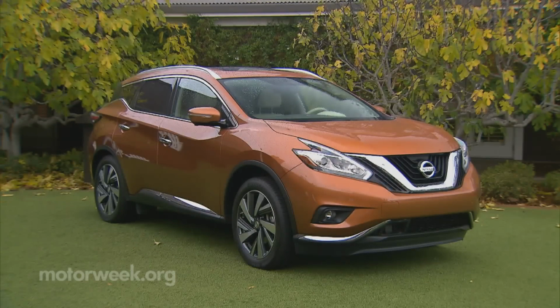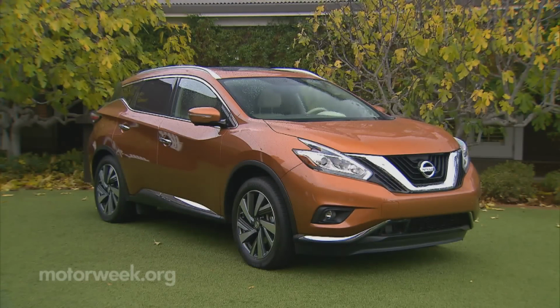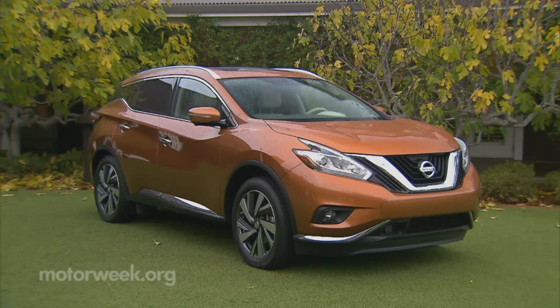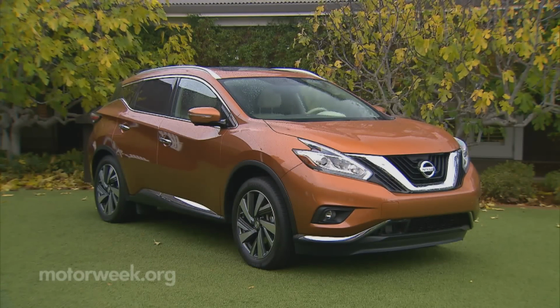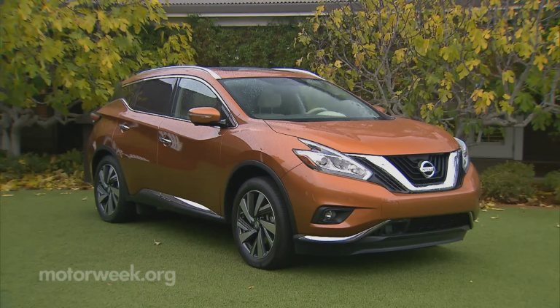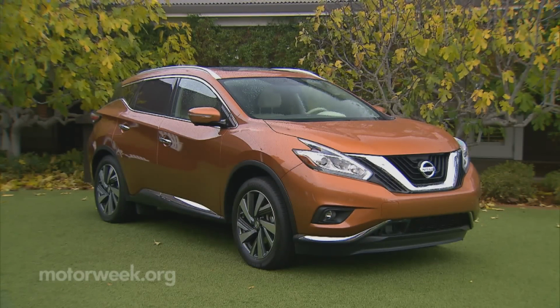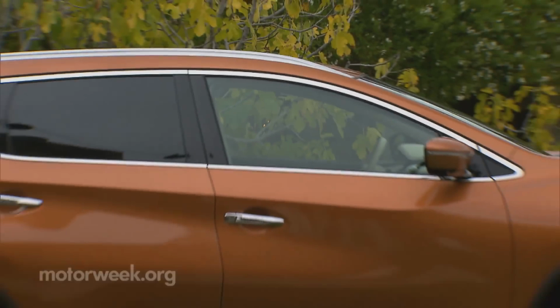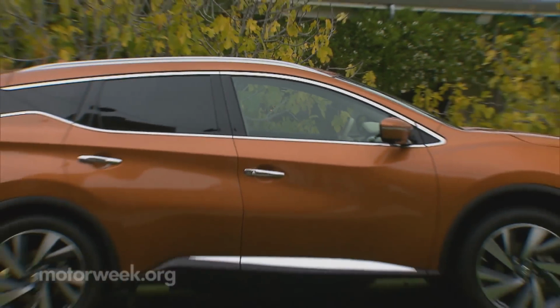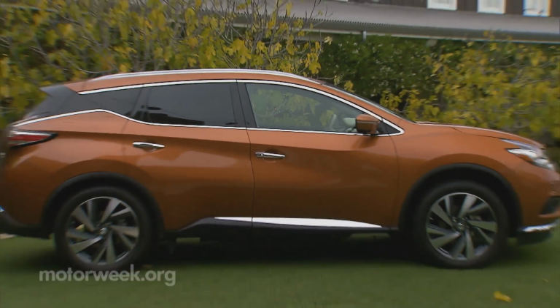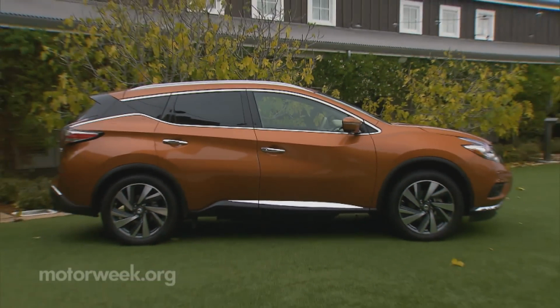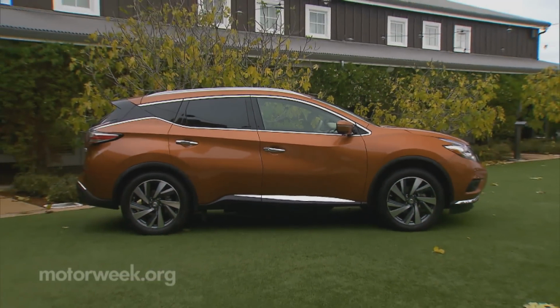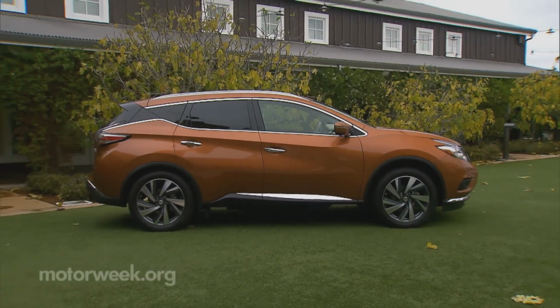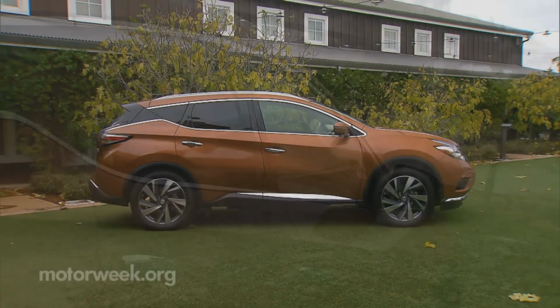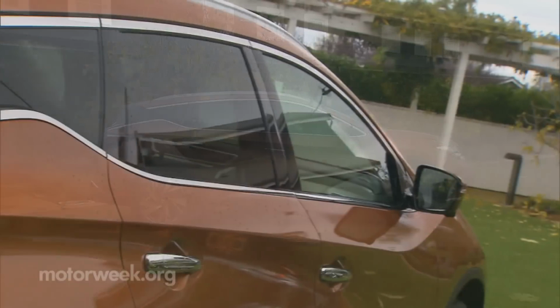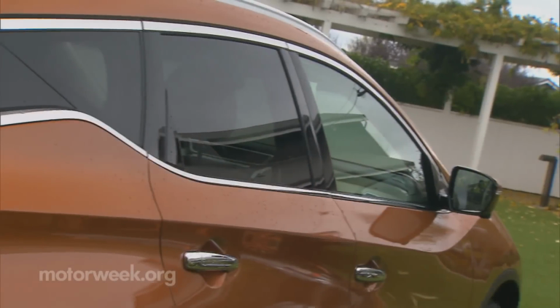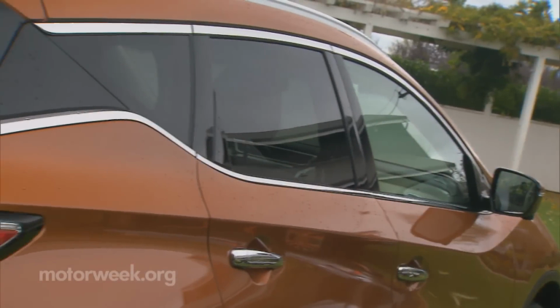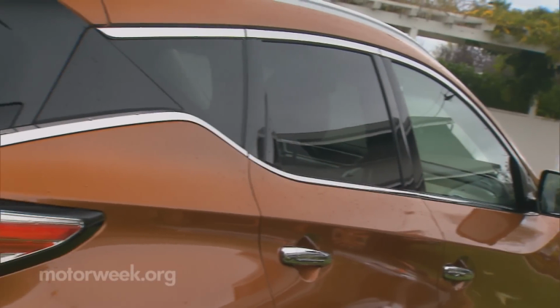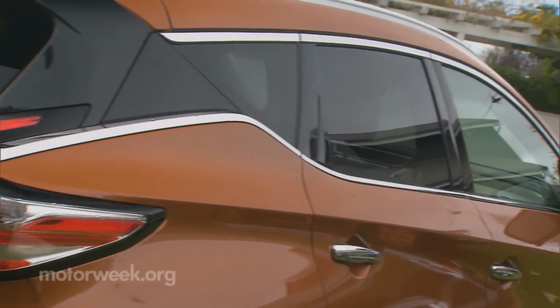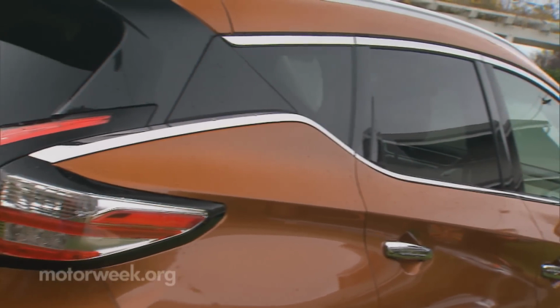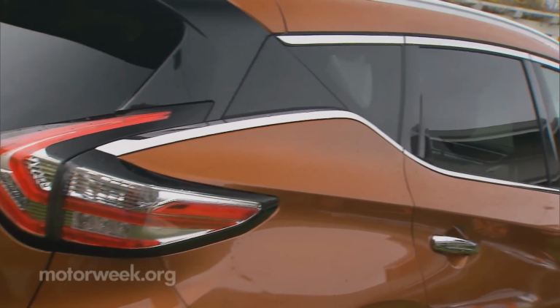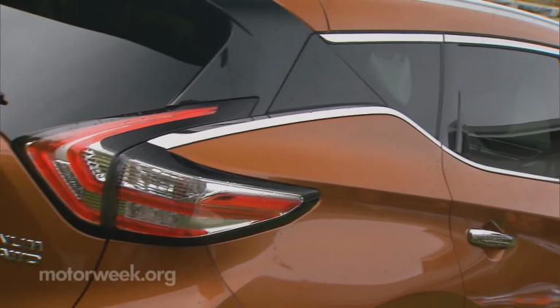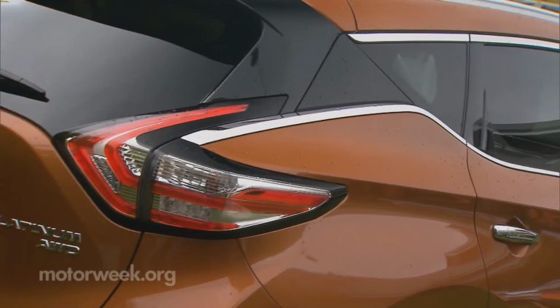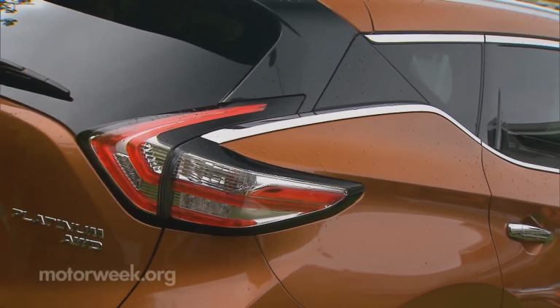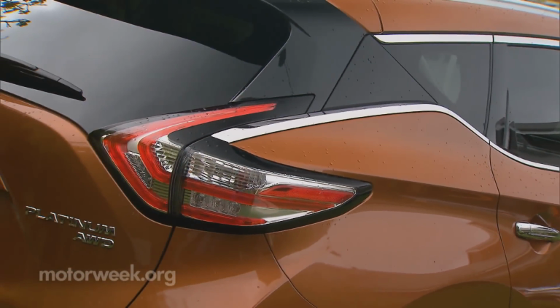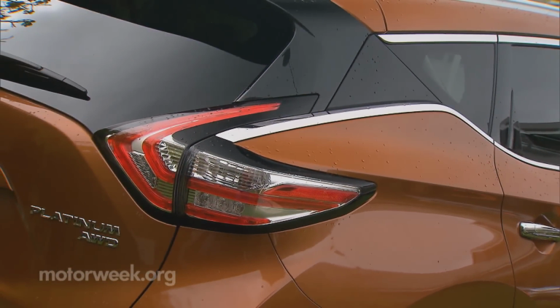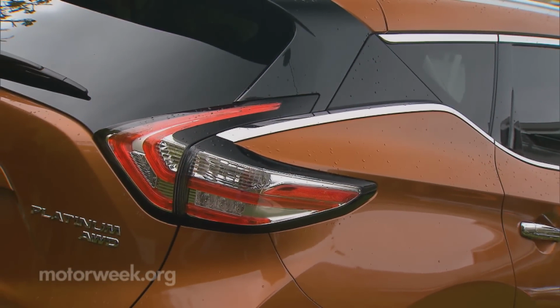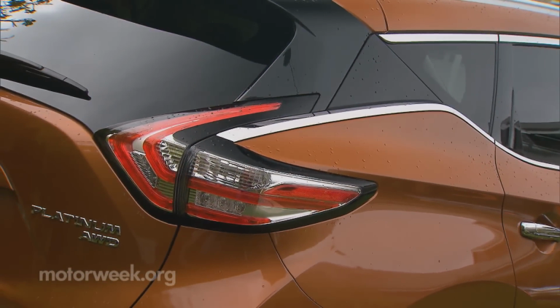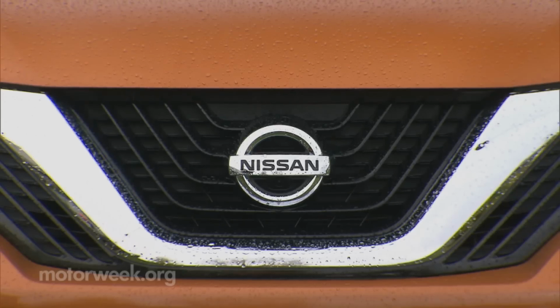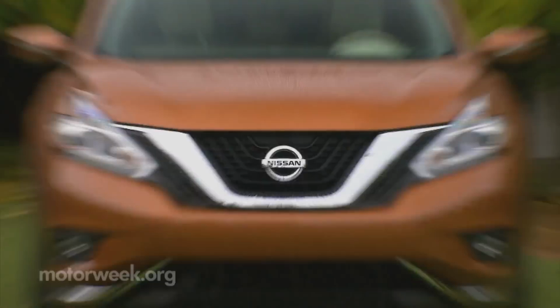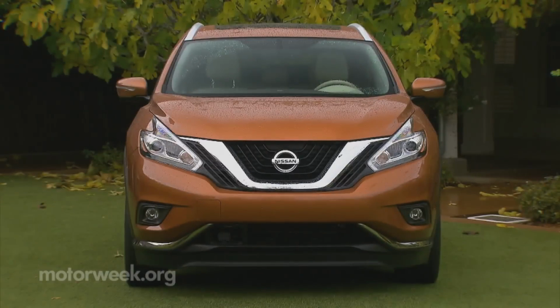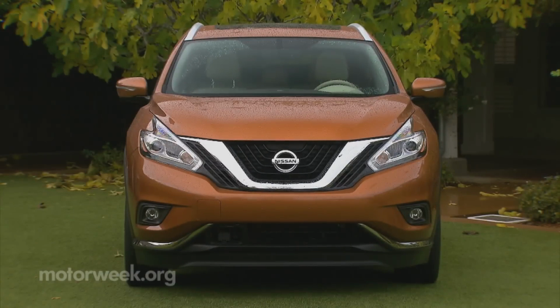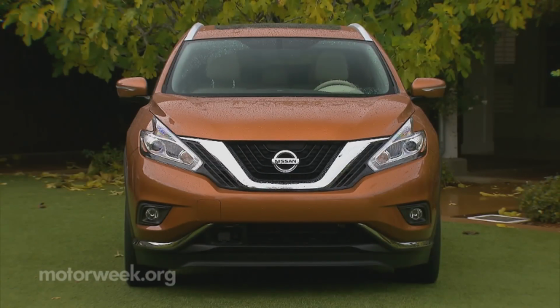Getting a full body treatment, the Murano grows and stretches a tad, yet loses close to 145 pounds. That and better aerodynamics bumped fuel economy up as much as 20 percent.